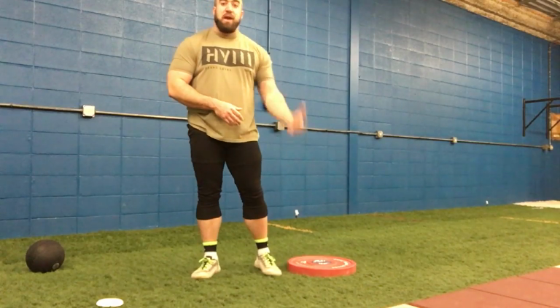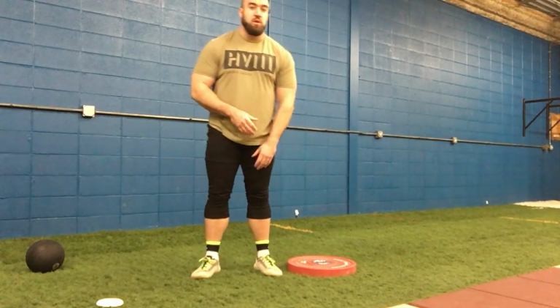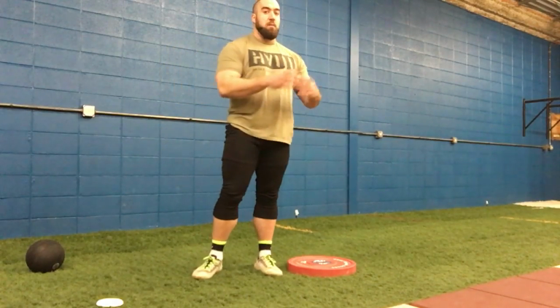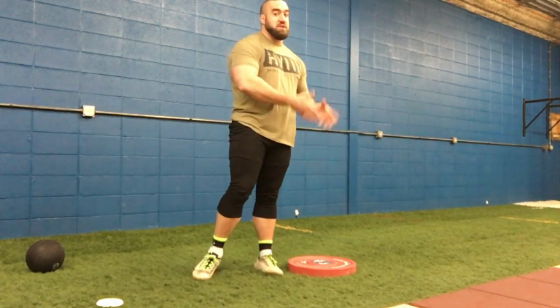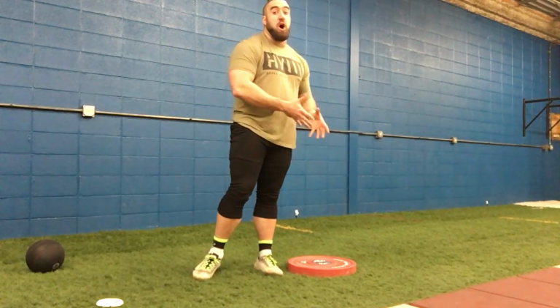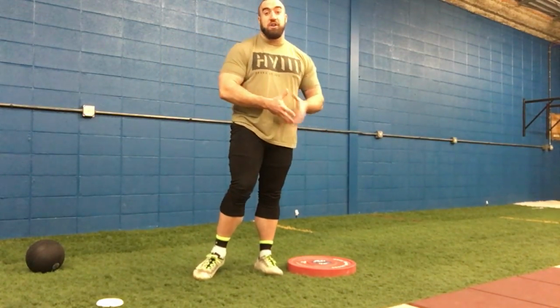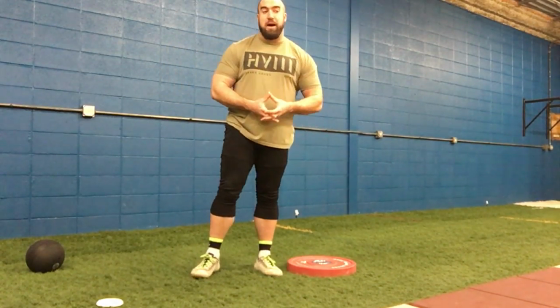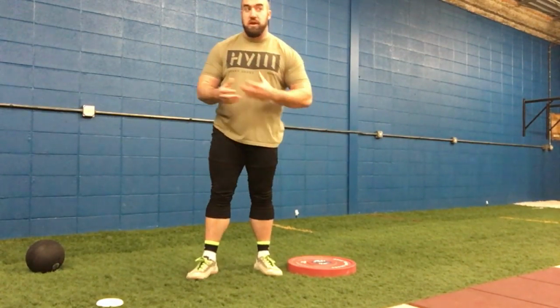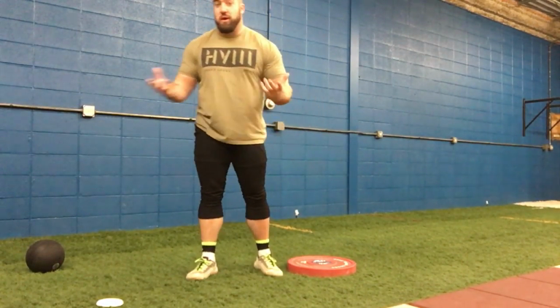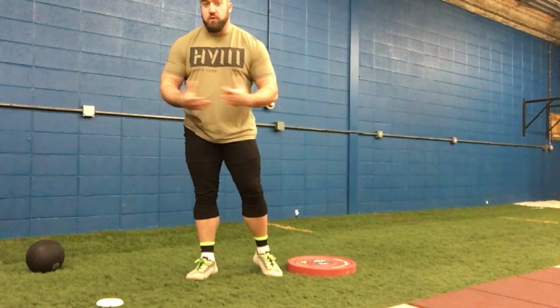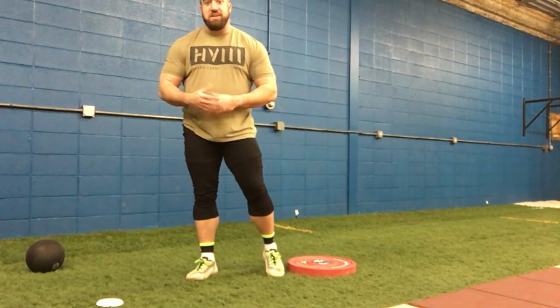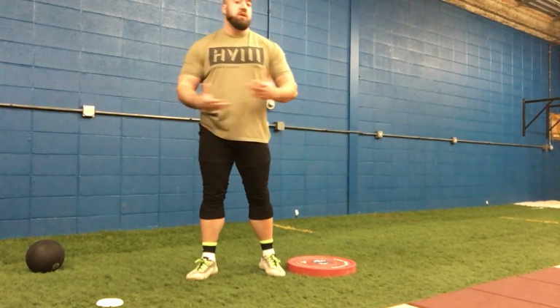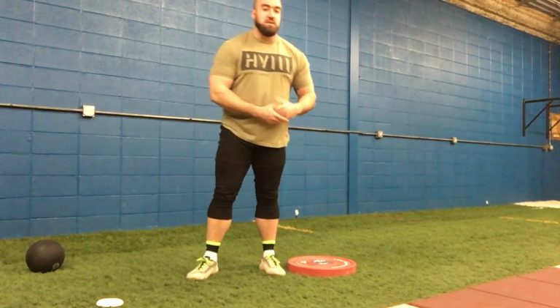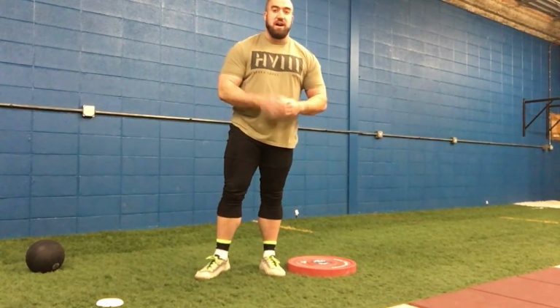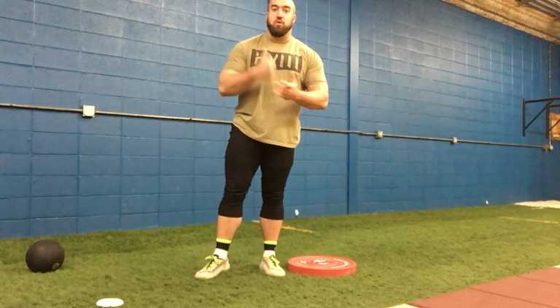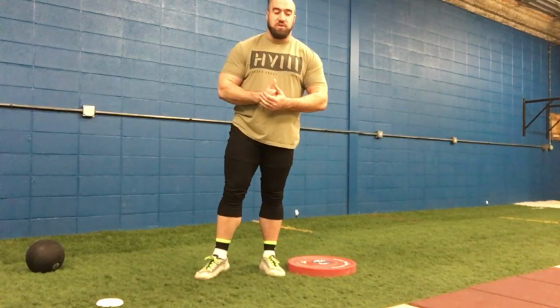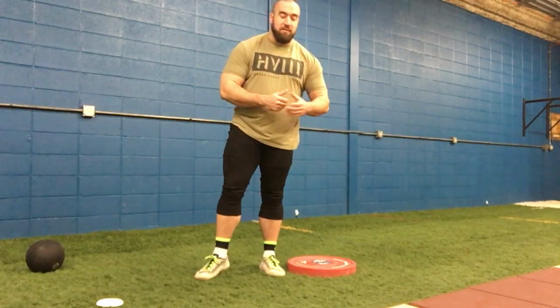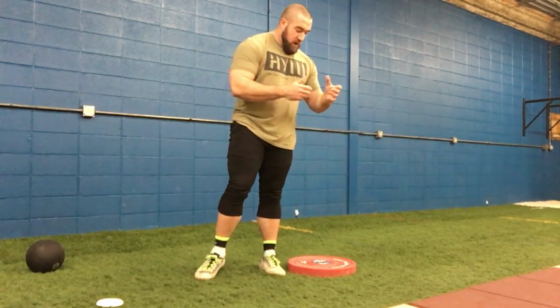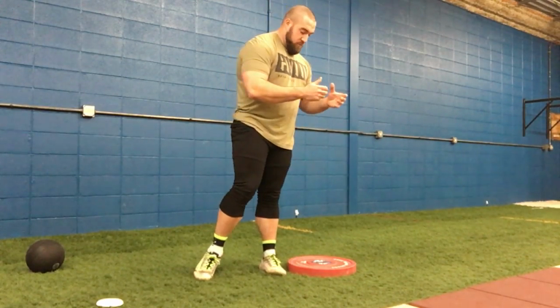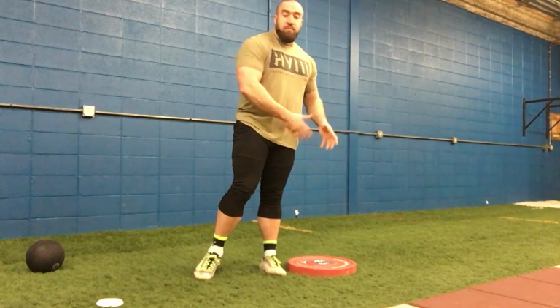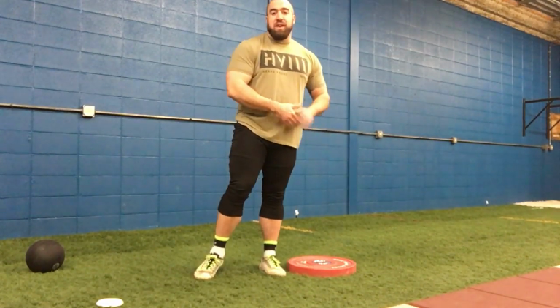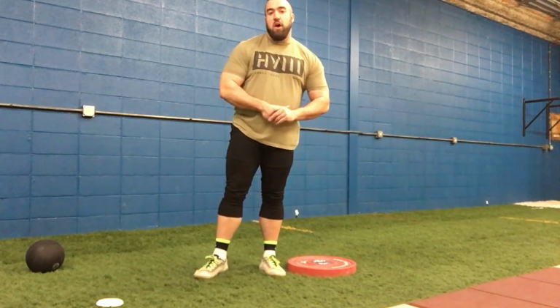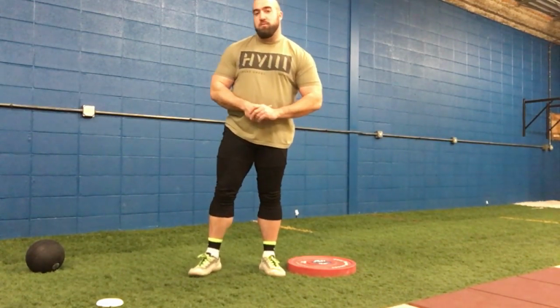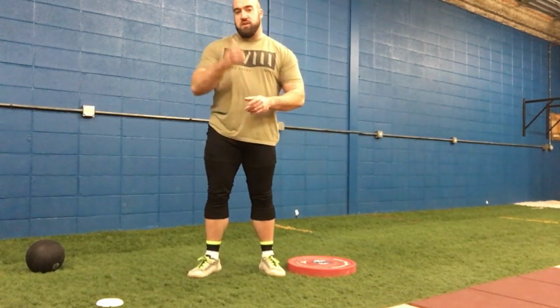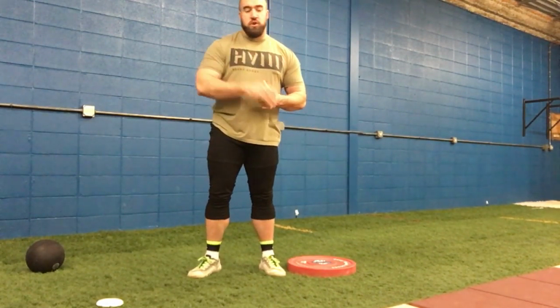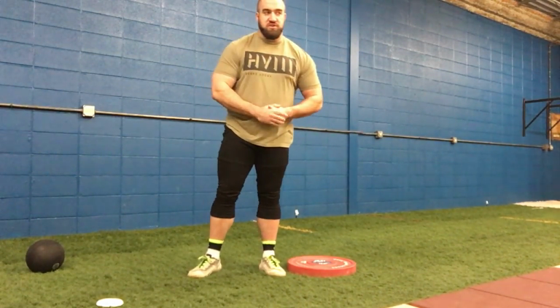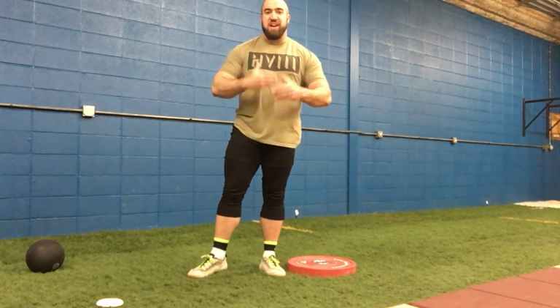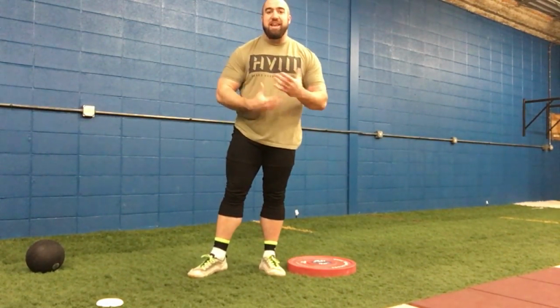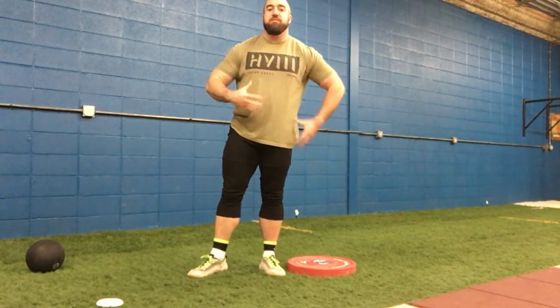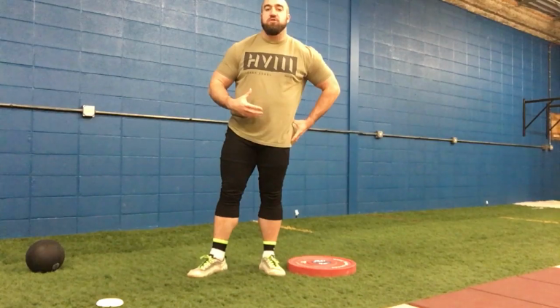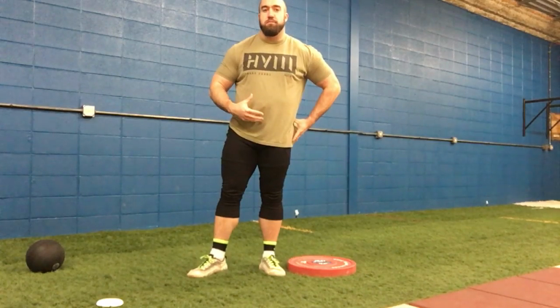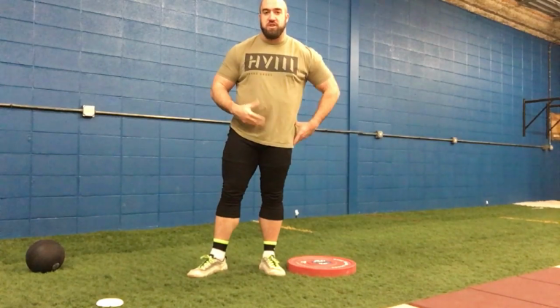It's a very basic drill — I was just never taught how to do it properly, so I never utilized it. Now I utilize it all the time. It's a great drill to have. And I think it can help tremendously for you and your son, just kind of getting him to feel certain positions.